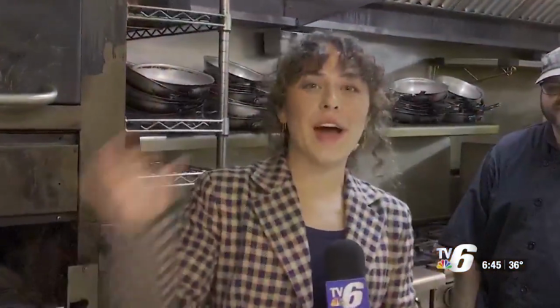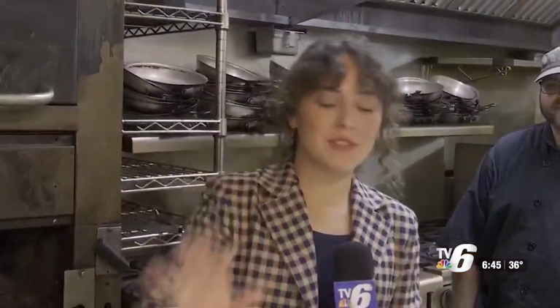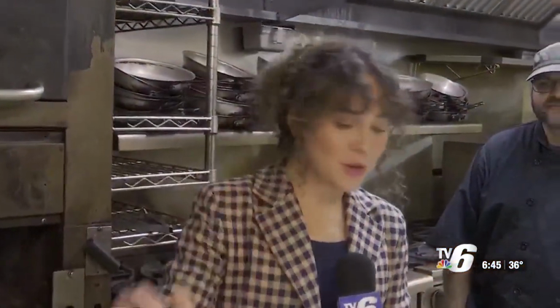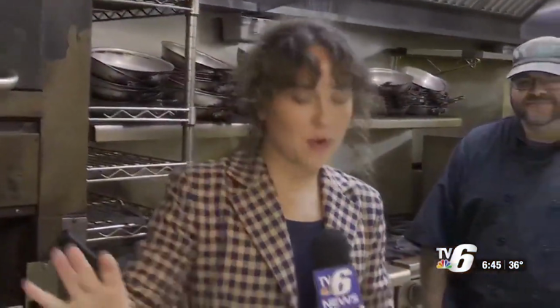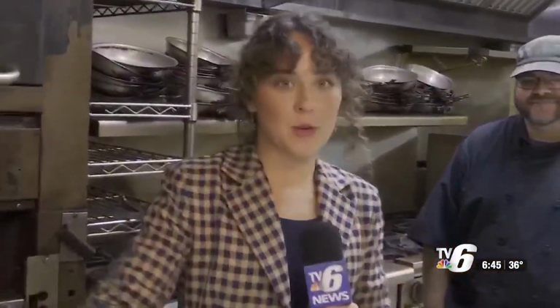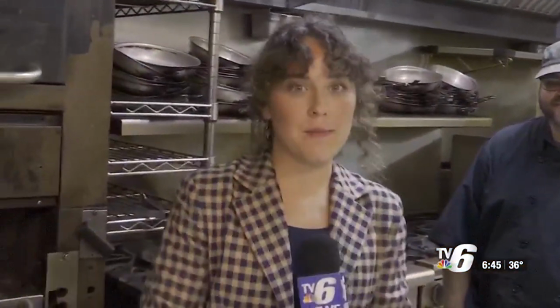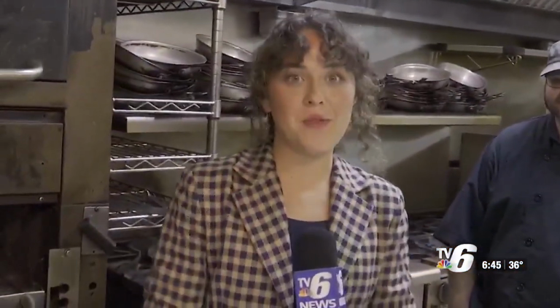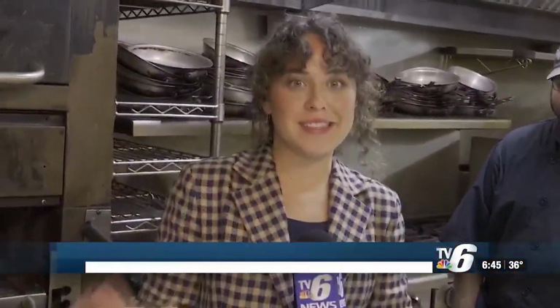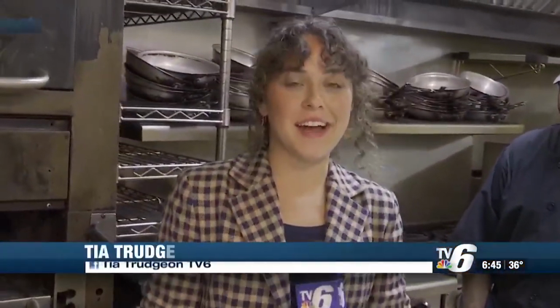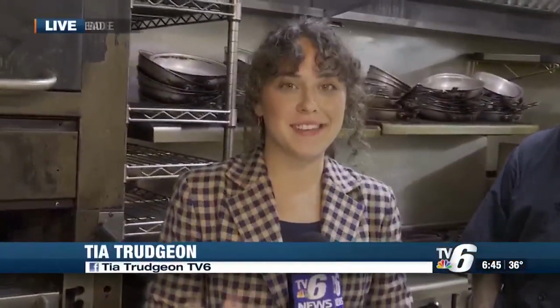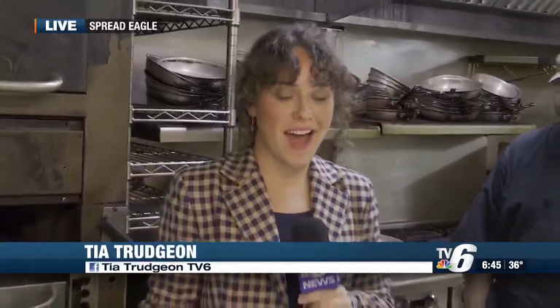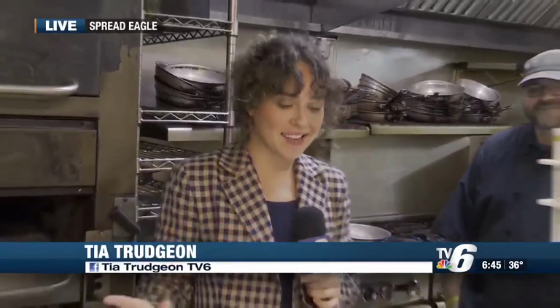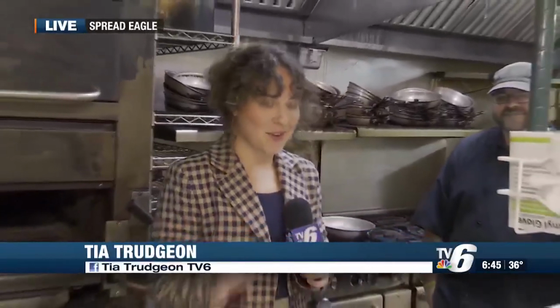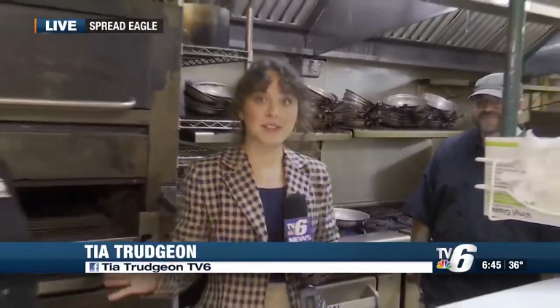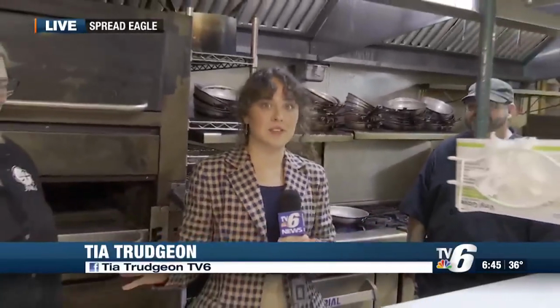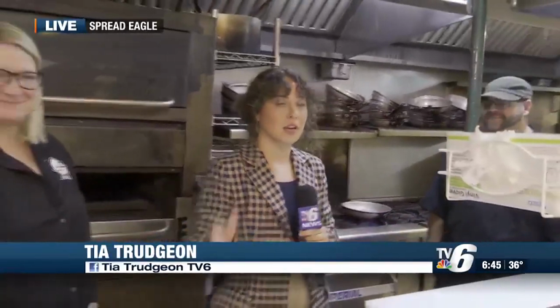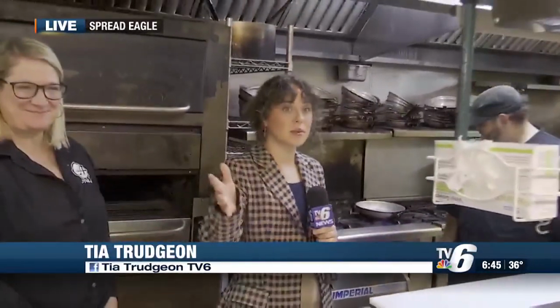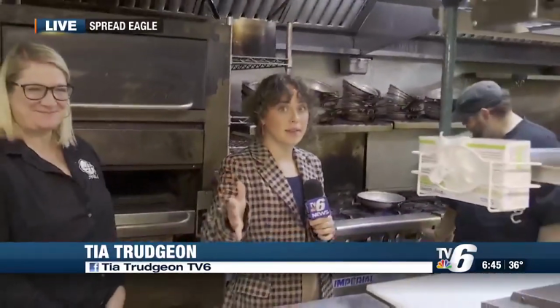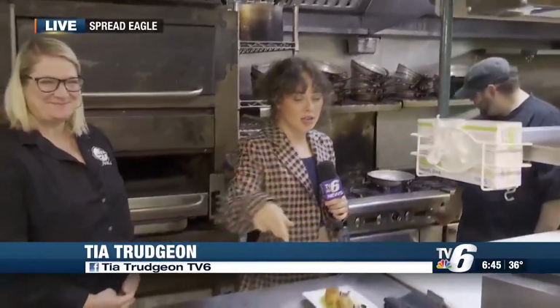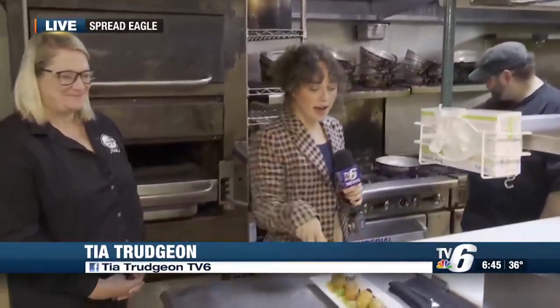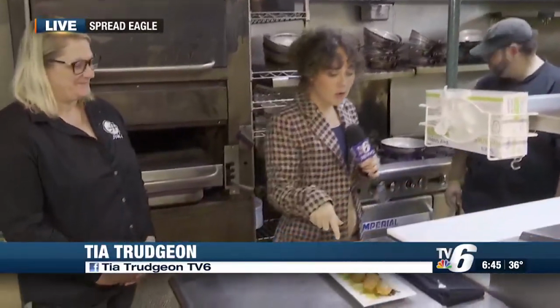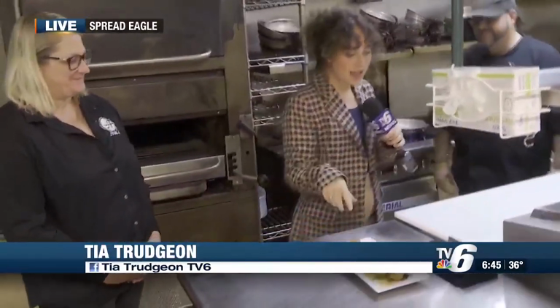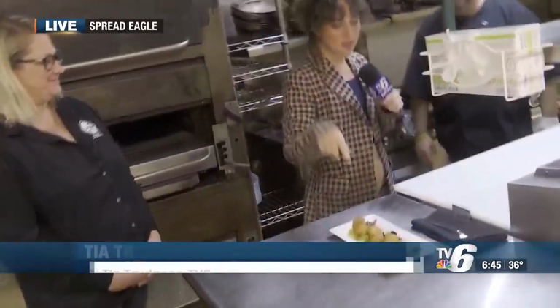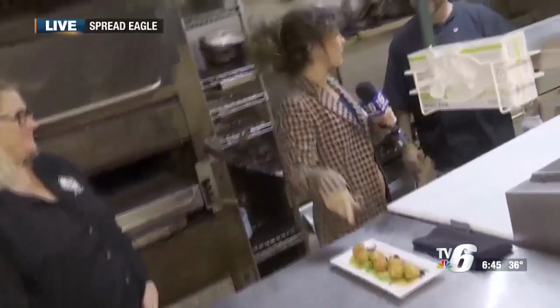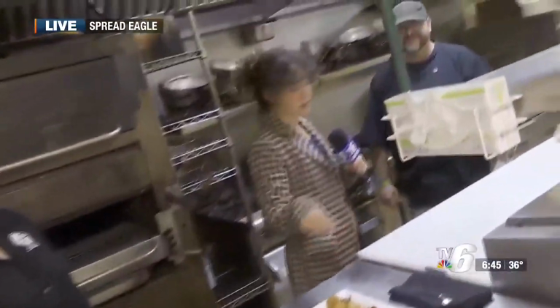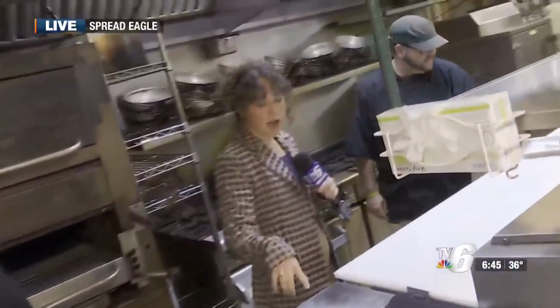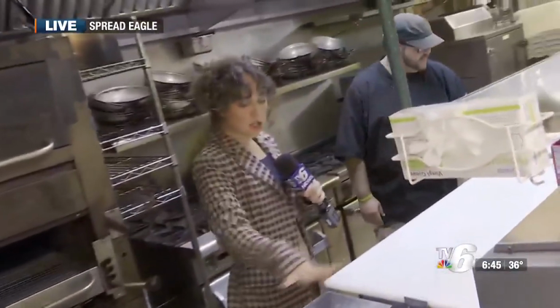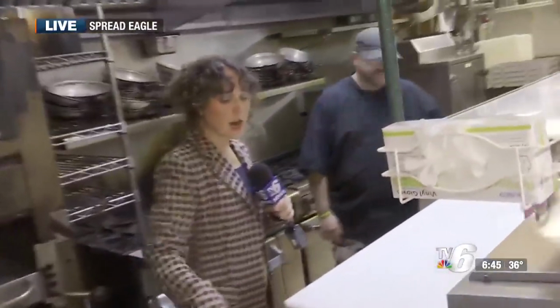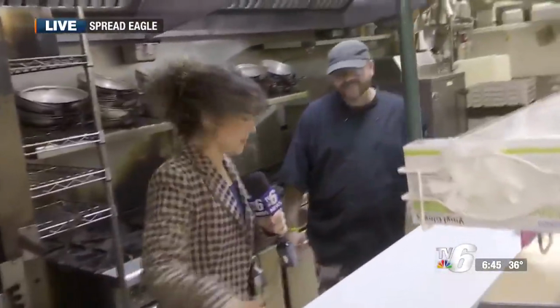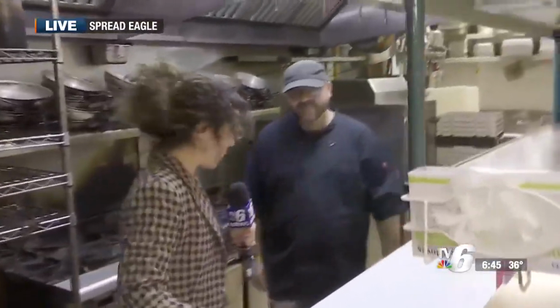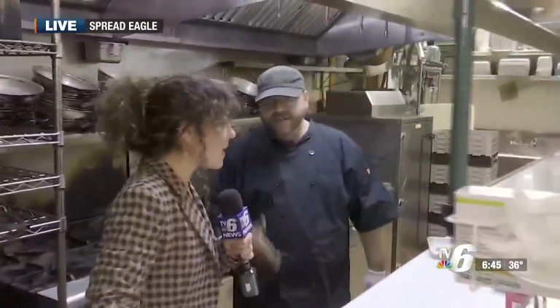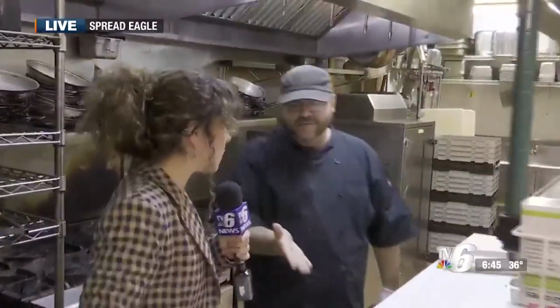Oh, absolutely I'm going to. I'm back with Sarah and Scott Ash, the owners of Ash's Restaurant. As you can see, we're back in the kitchen. I am going to taste these, but first, Scott, describe these to me. What am I in for?